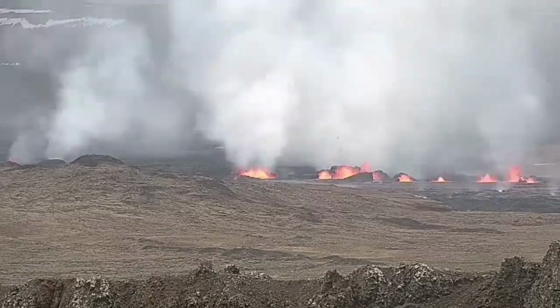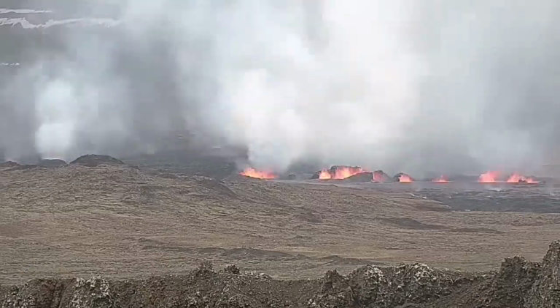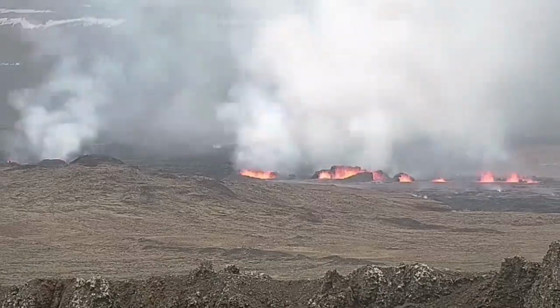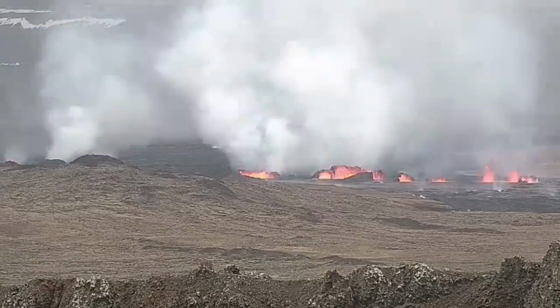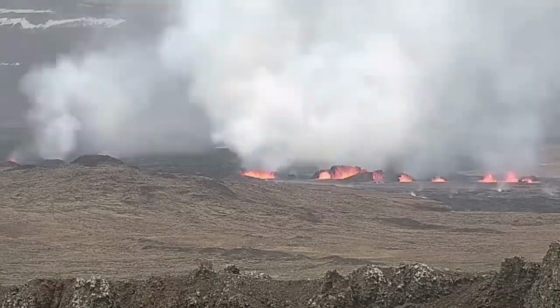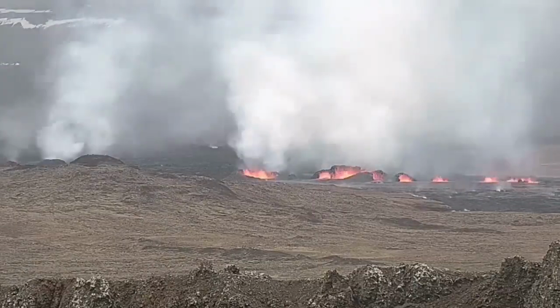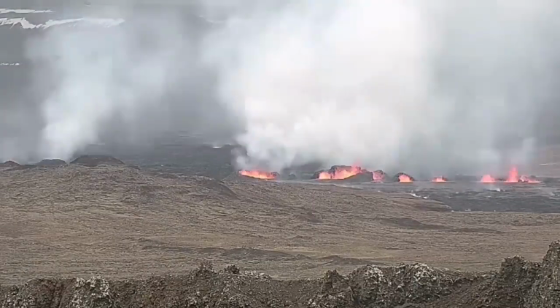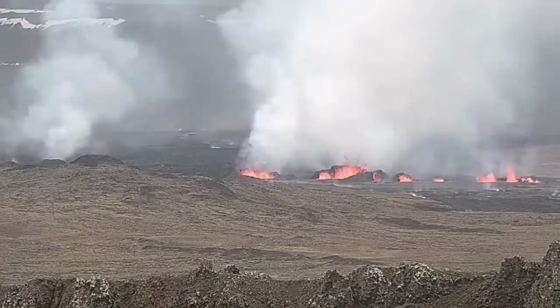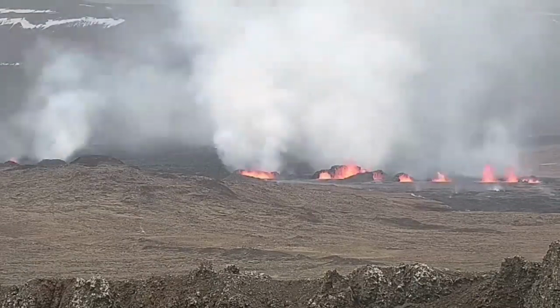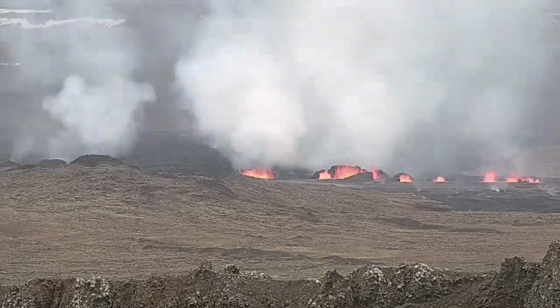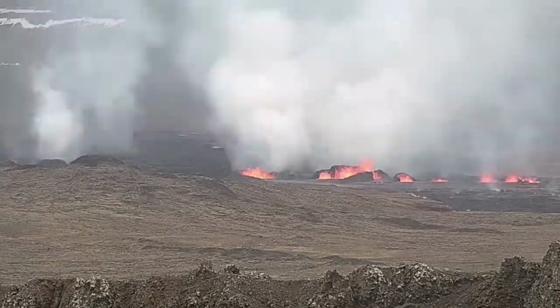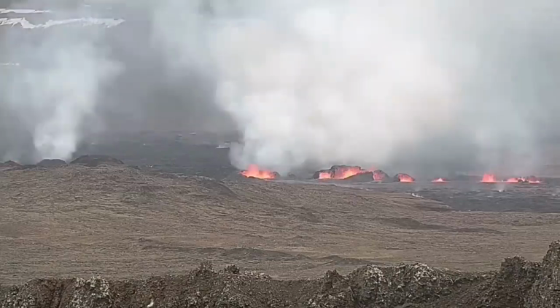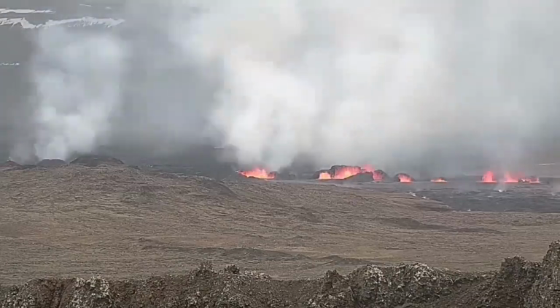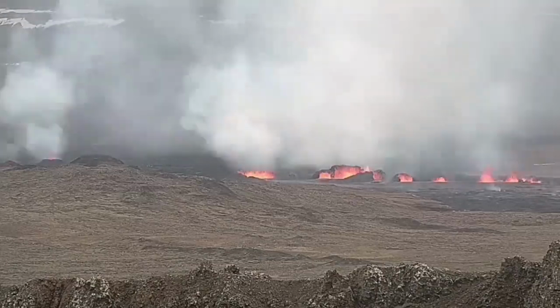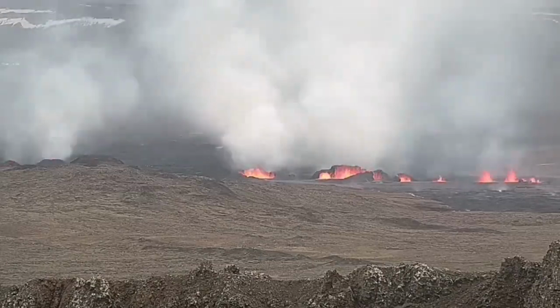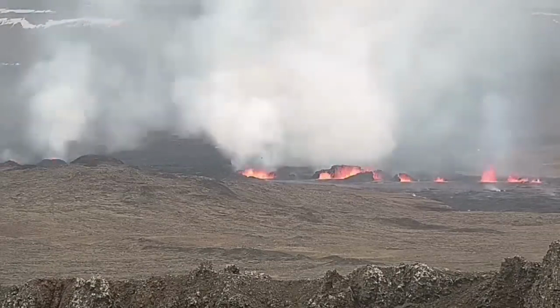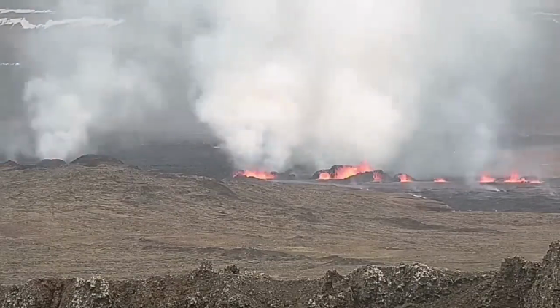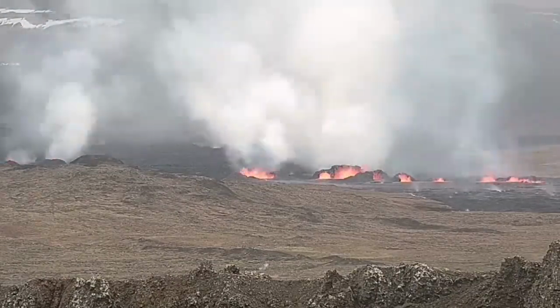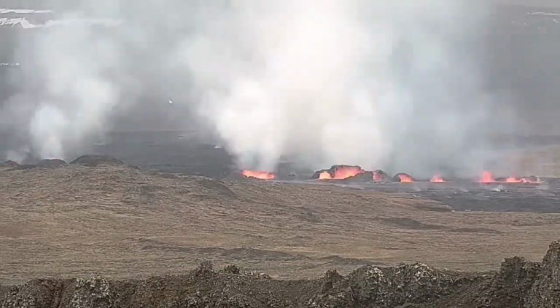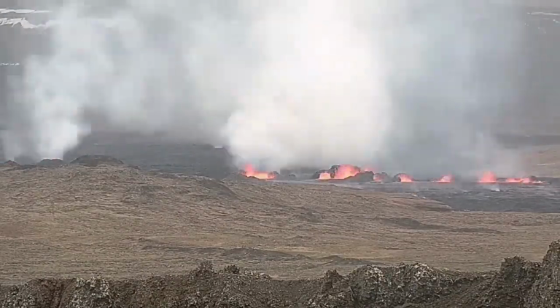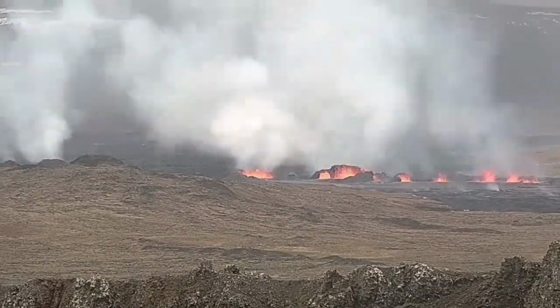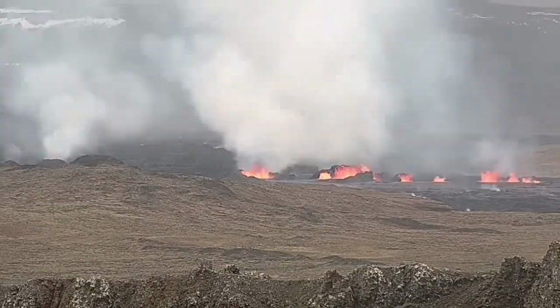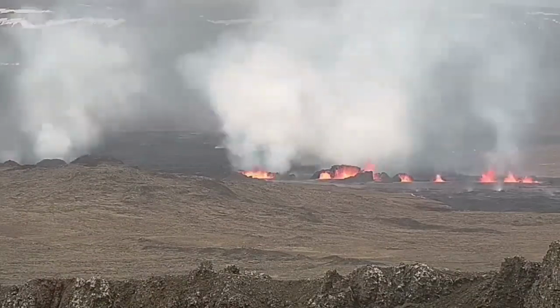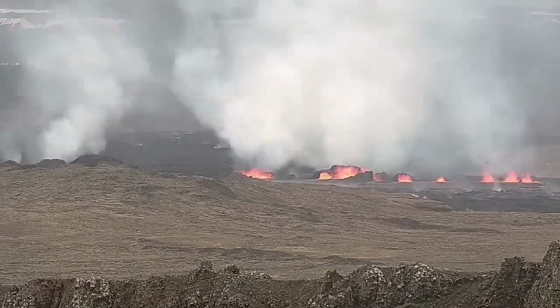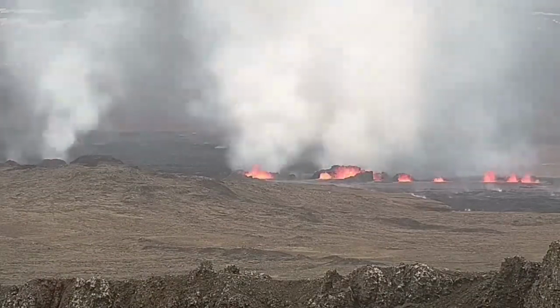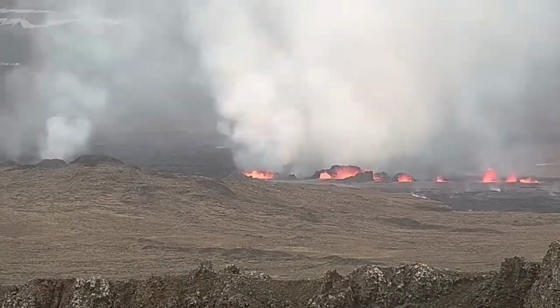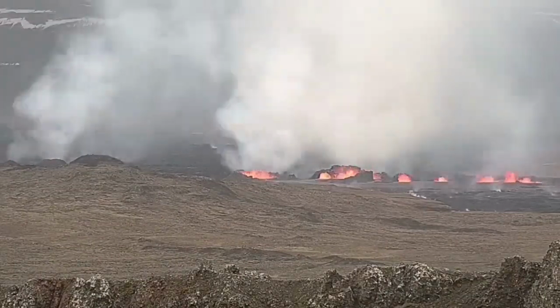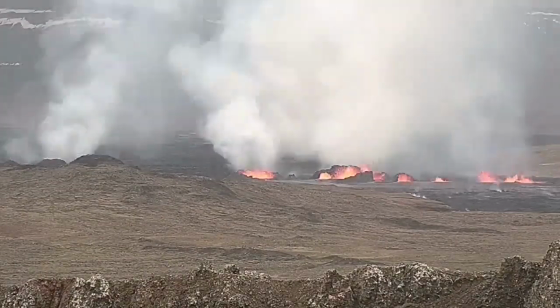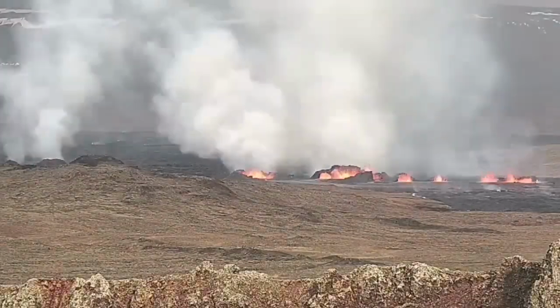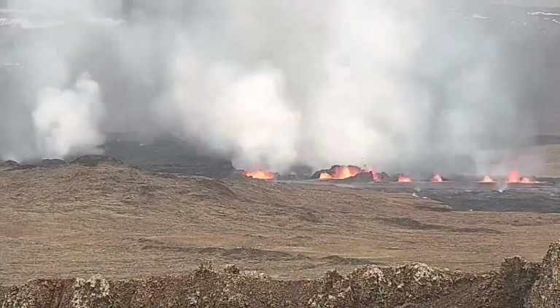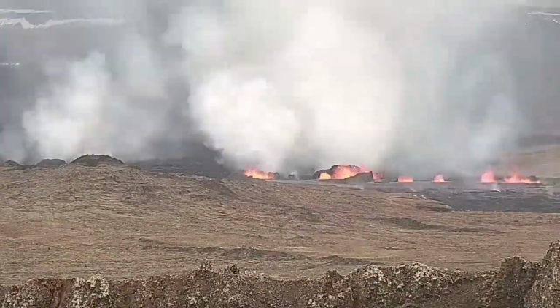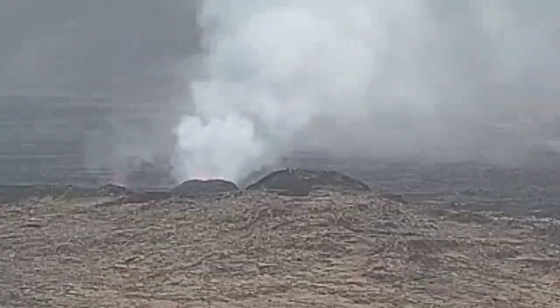And now you can see them — to the right is the second fissure and to the left is the first fissure. As you can see, they are erupting and forming large craters. My estimate is that the largest ones have a height of 20 to 25 meters.